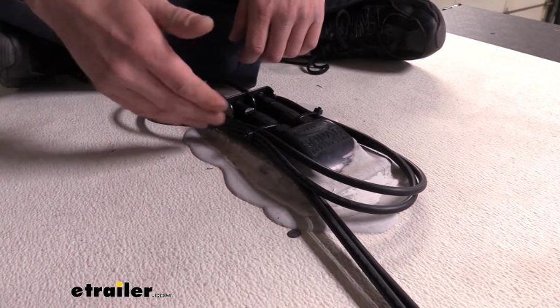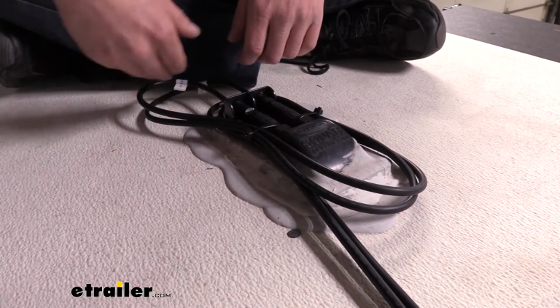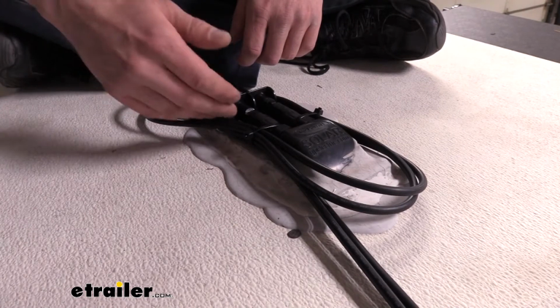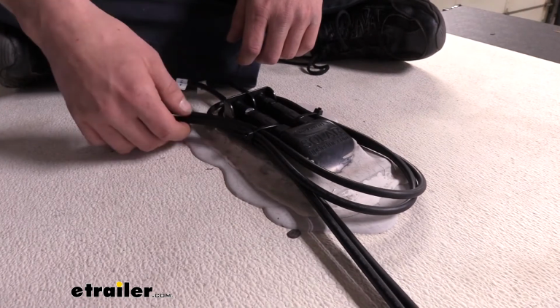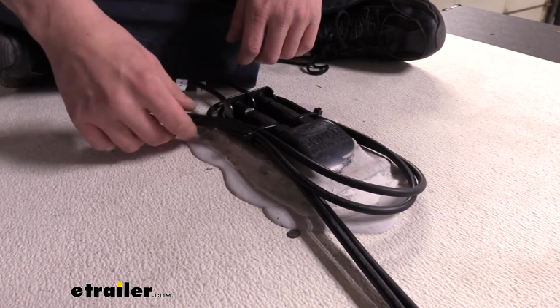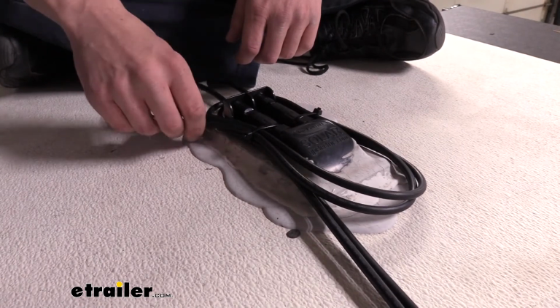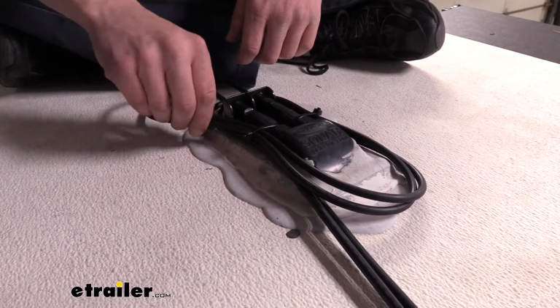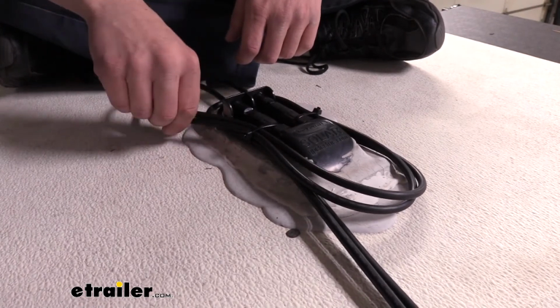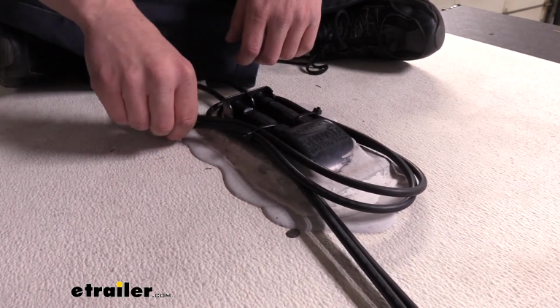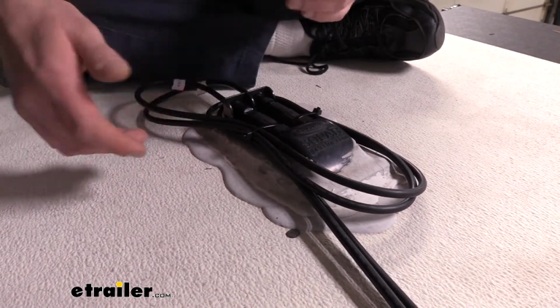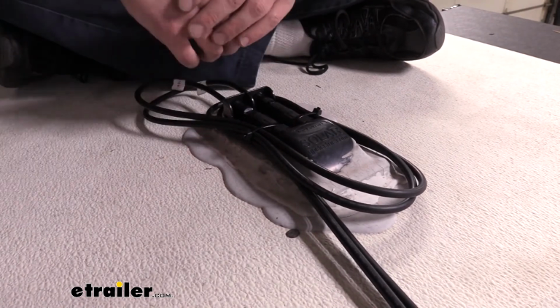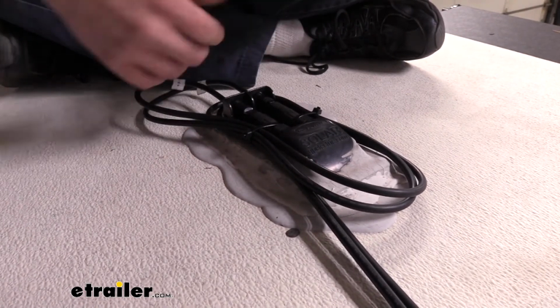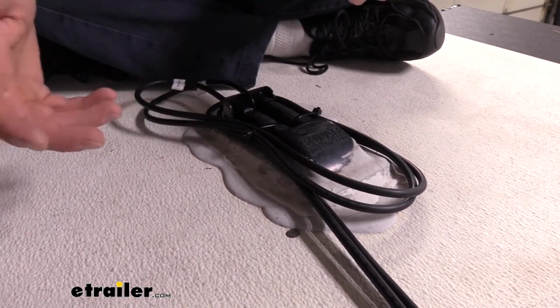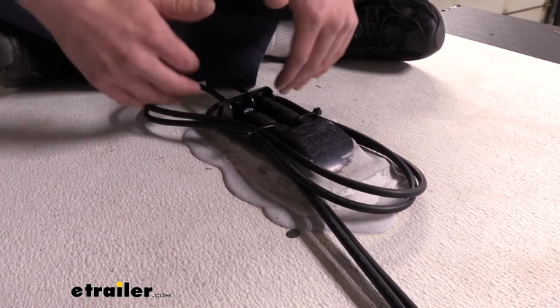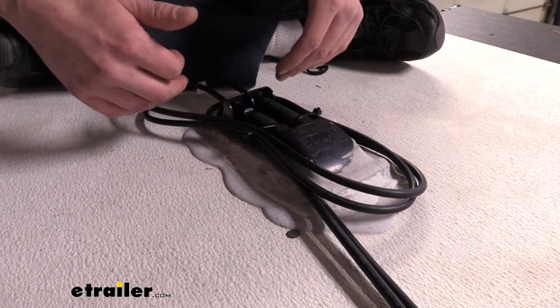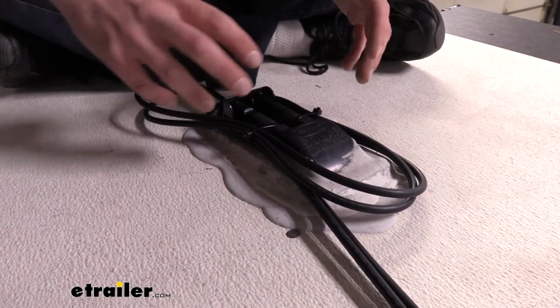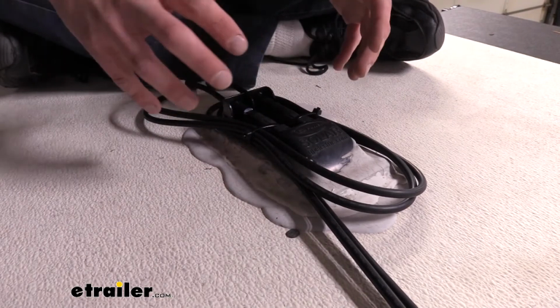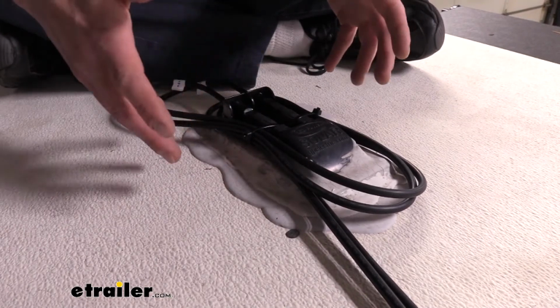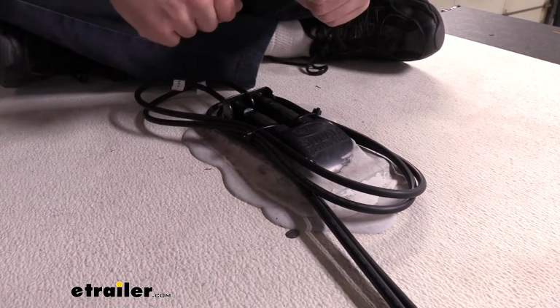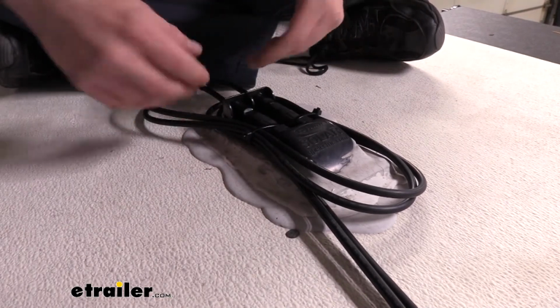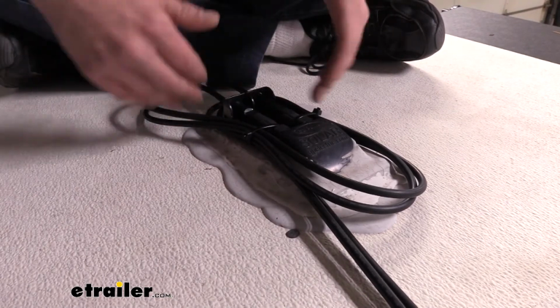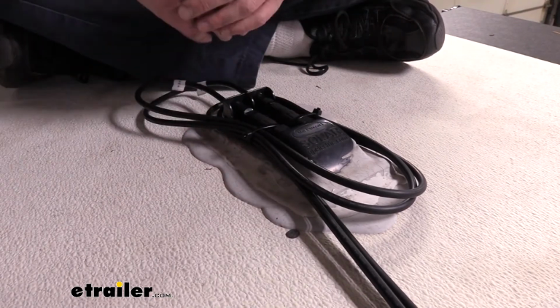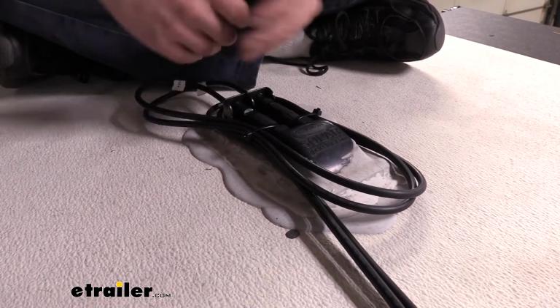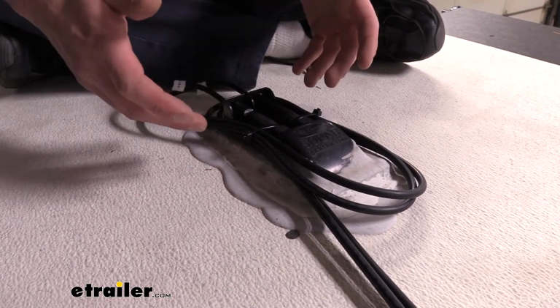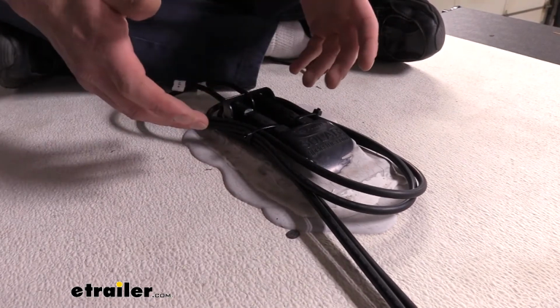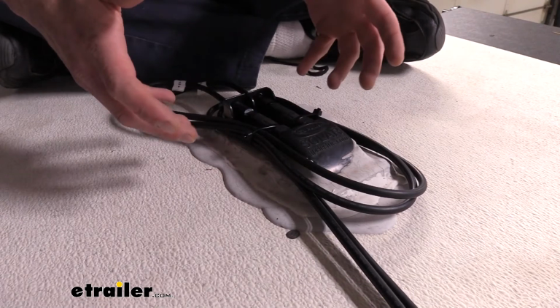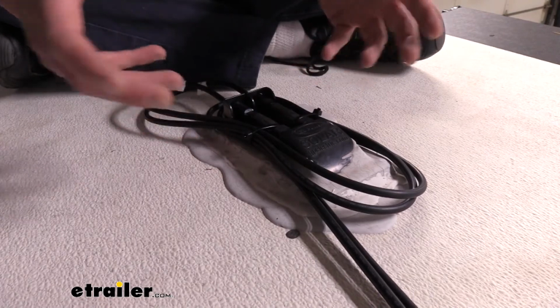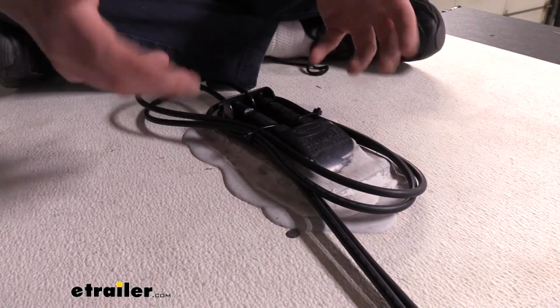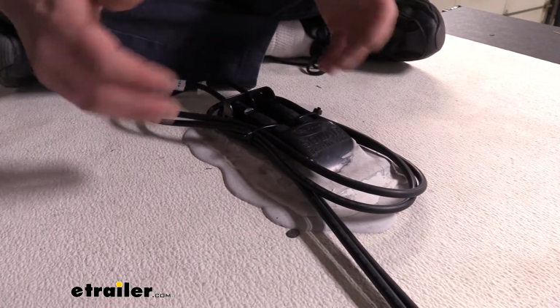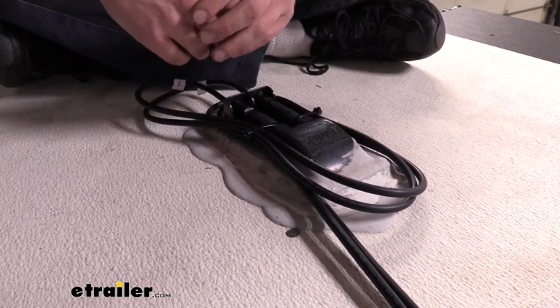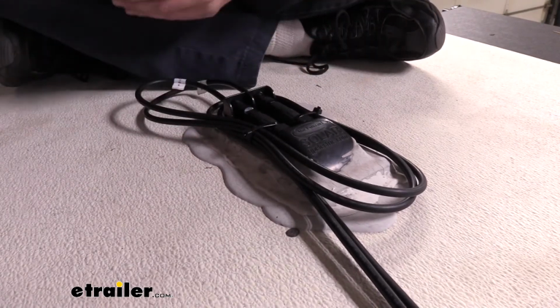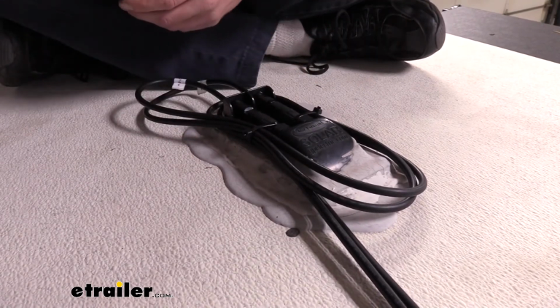Inside of the sheathing you're going to have a 10-gauge wire, which is going to be ample to power the solar controller and trickle that energy we're harnessing from the sun down inside to charge our batteries.